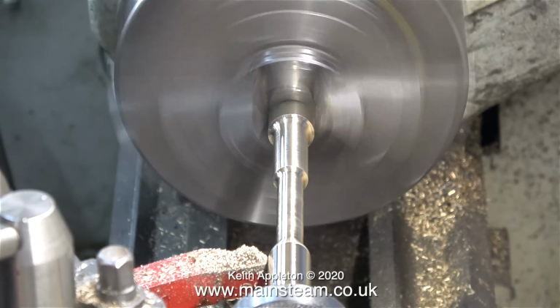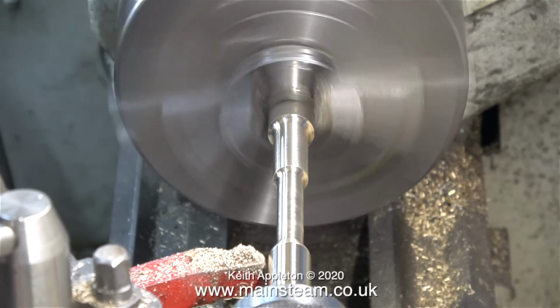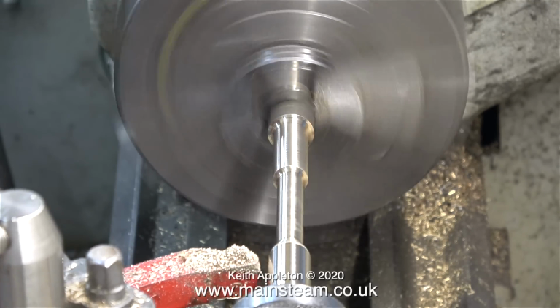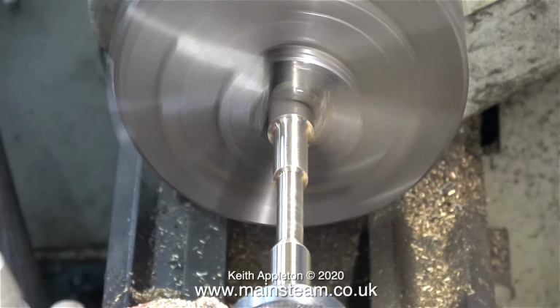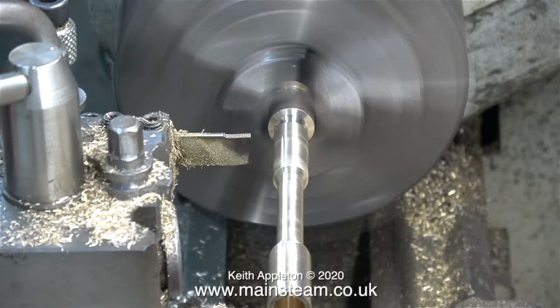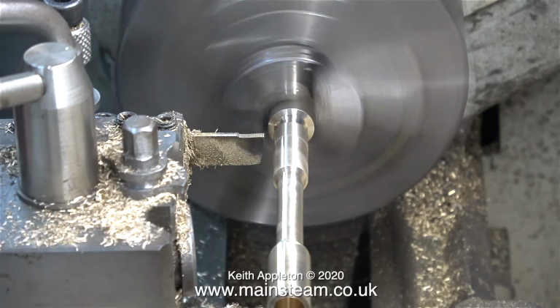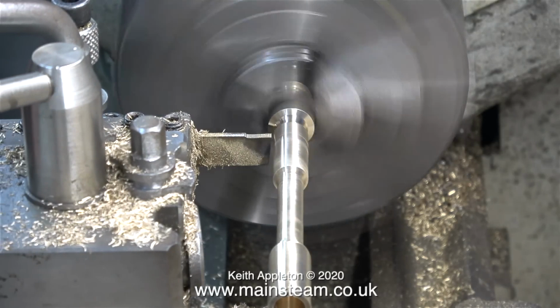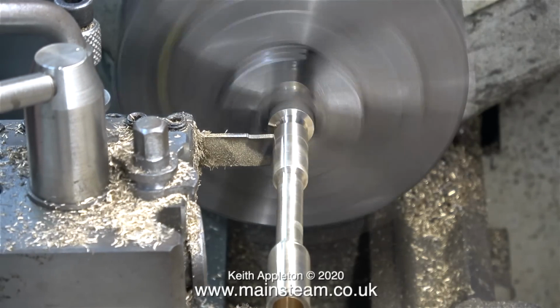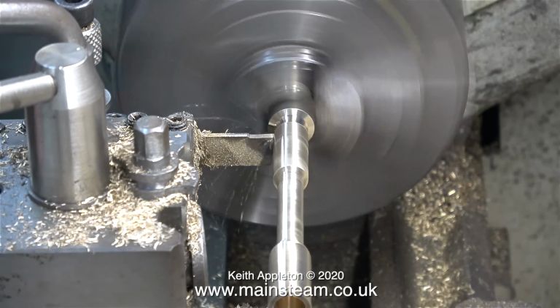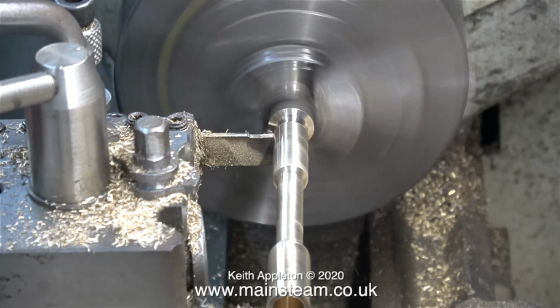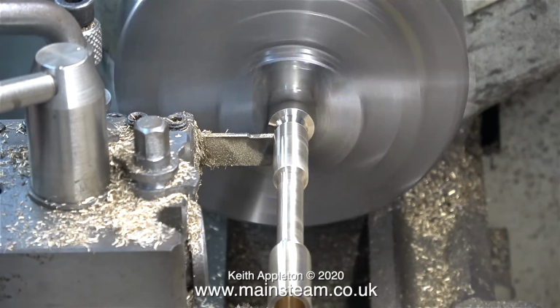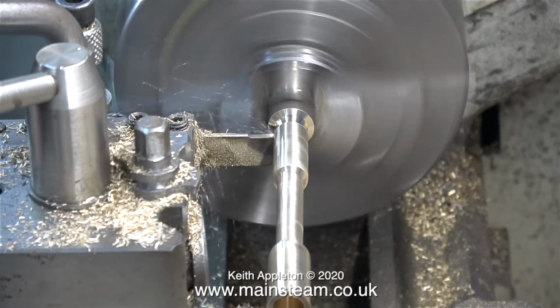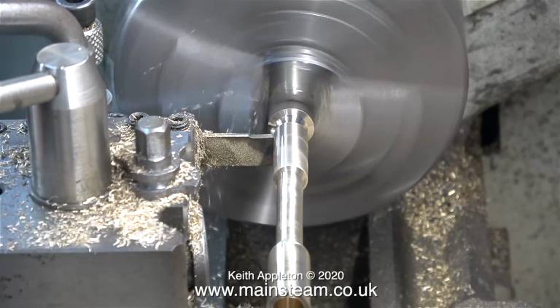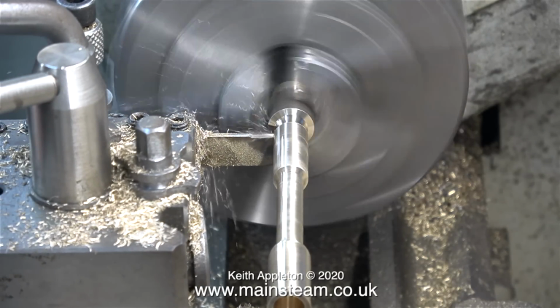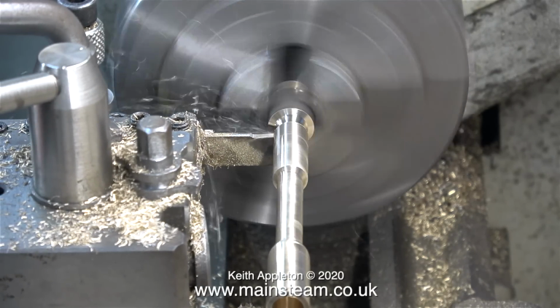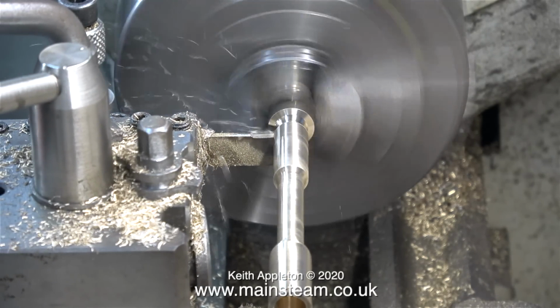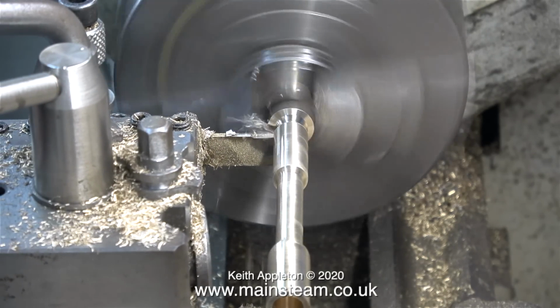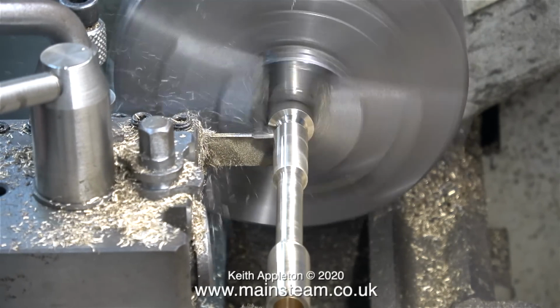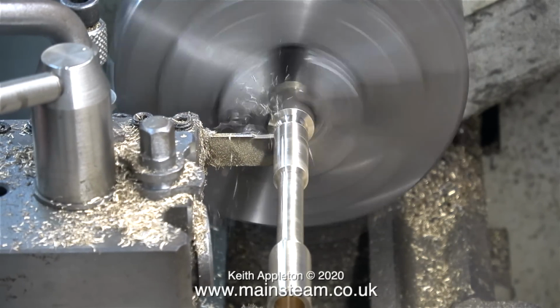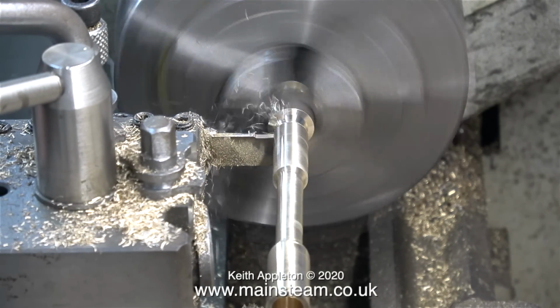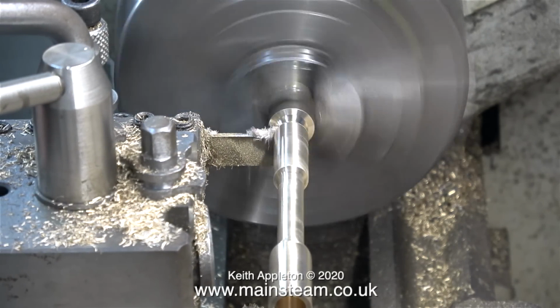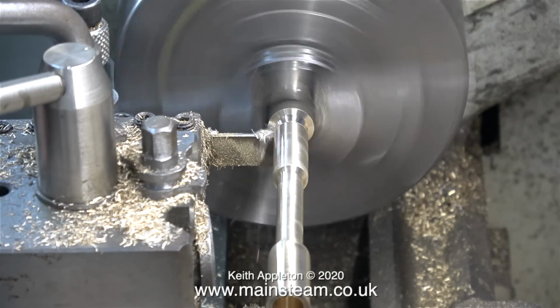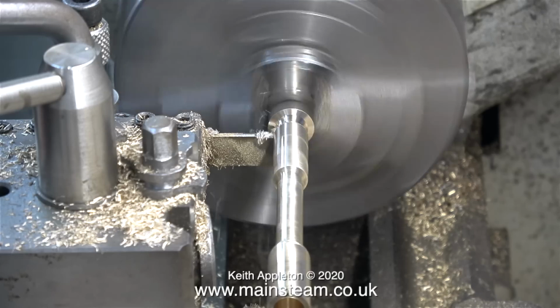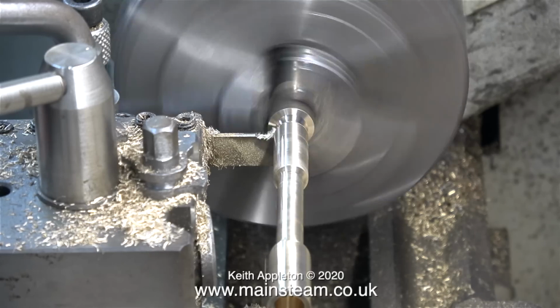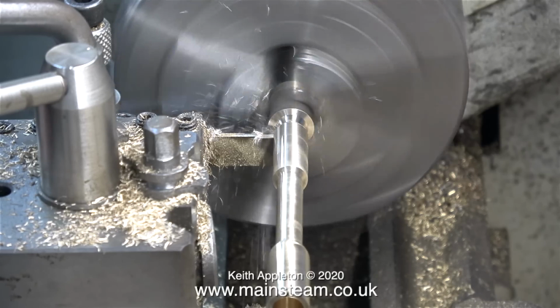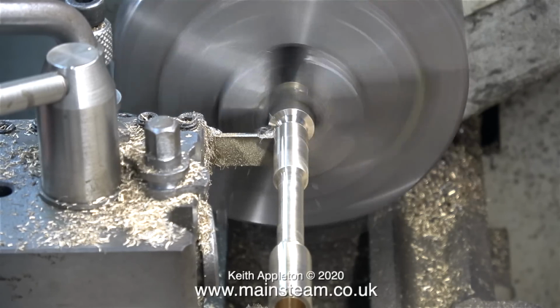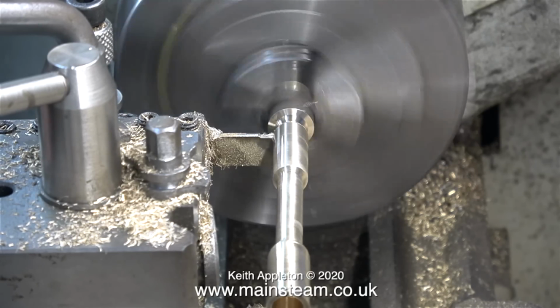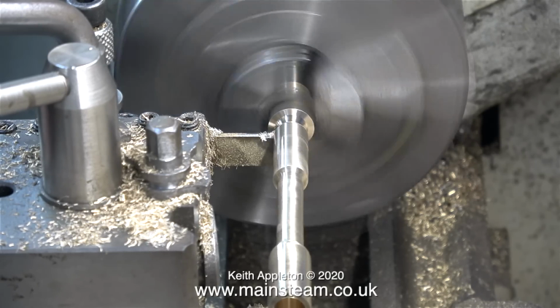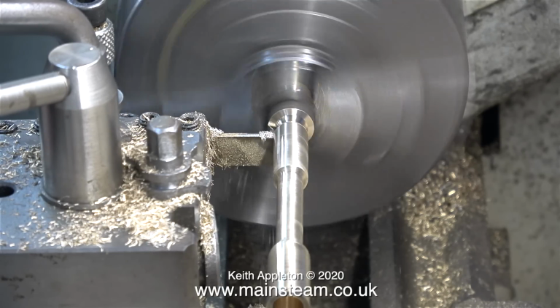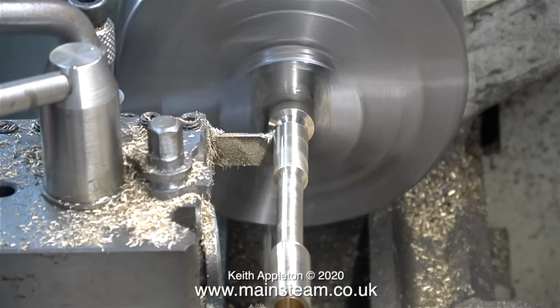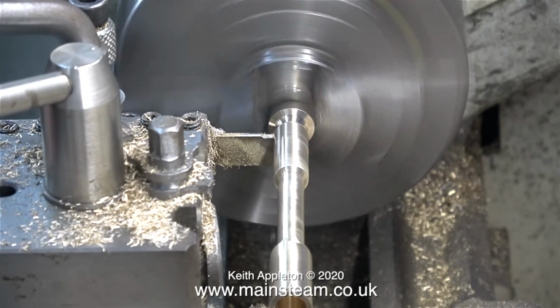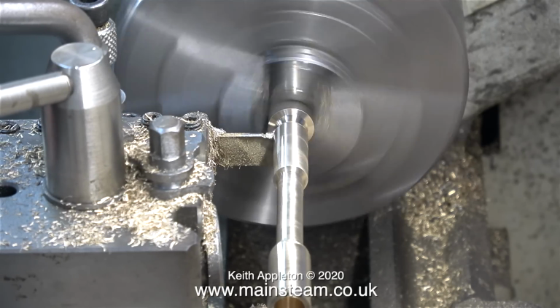Did I say finished? Well, almost. The next job is to part off the component. I also removed the live centre from the other end so that the finished part is free to fall into the chip tray.